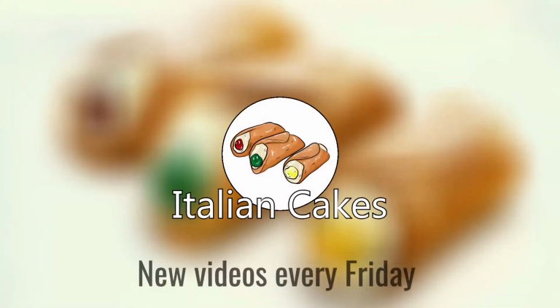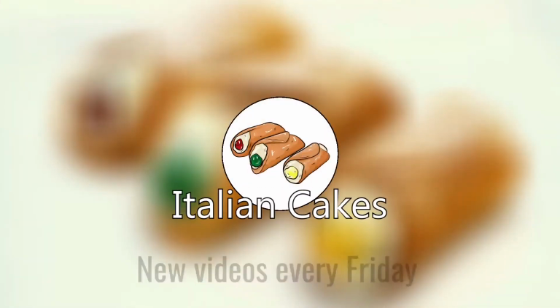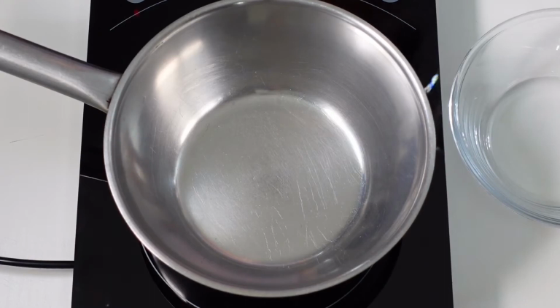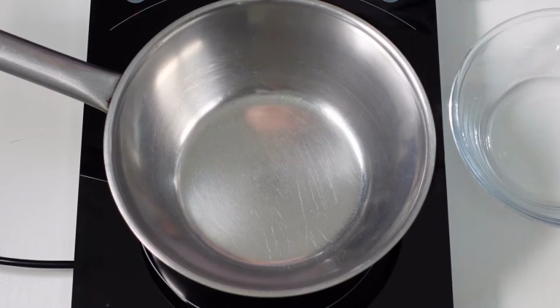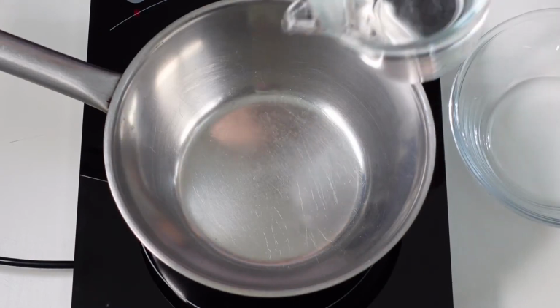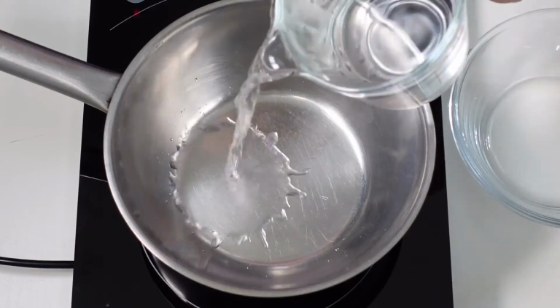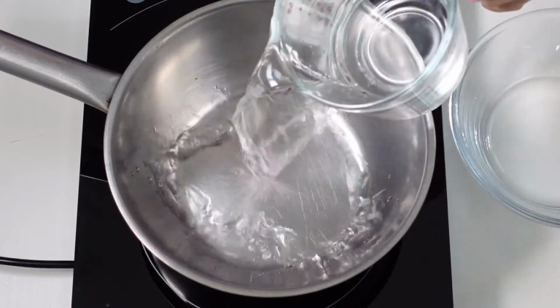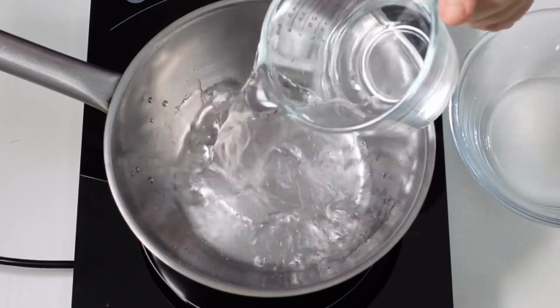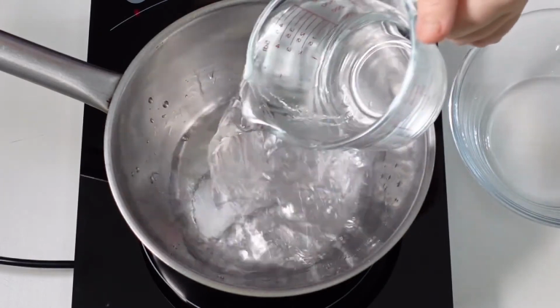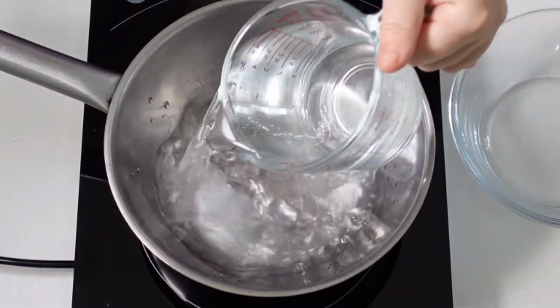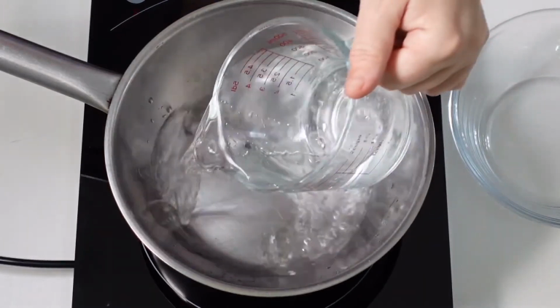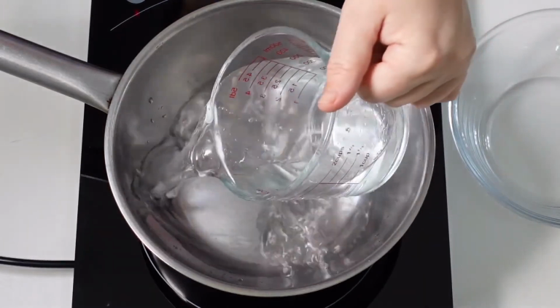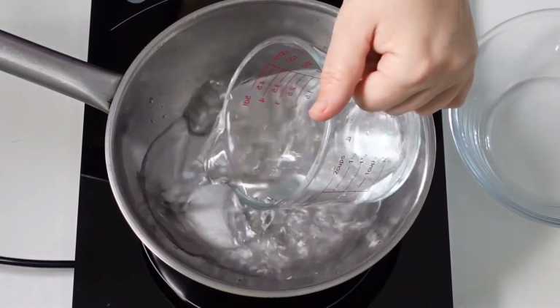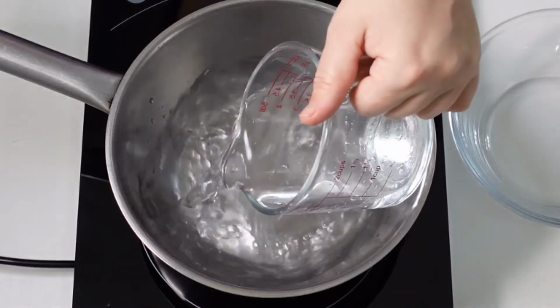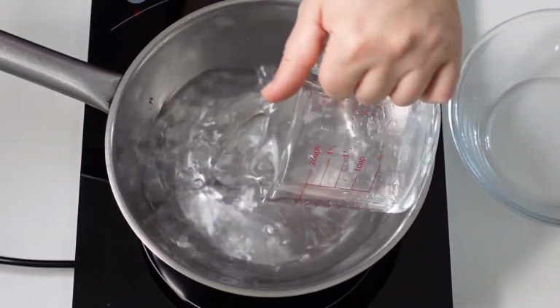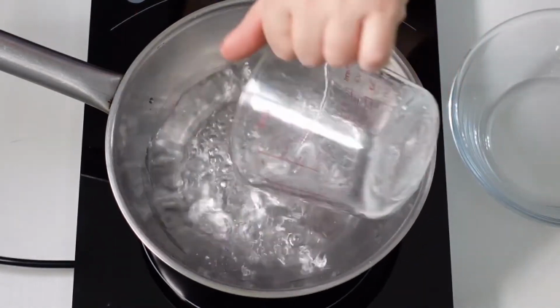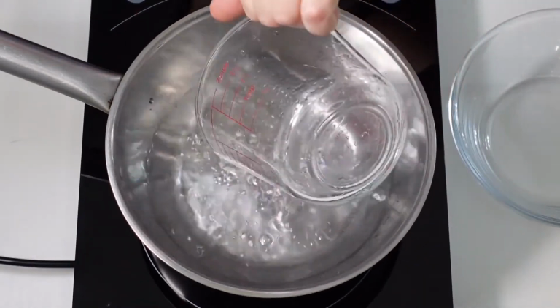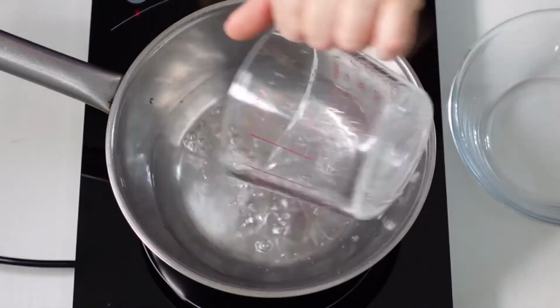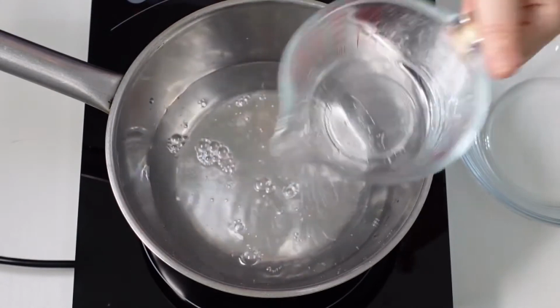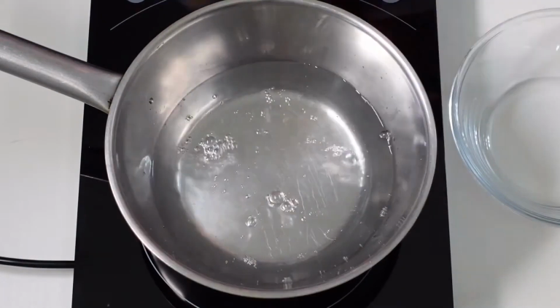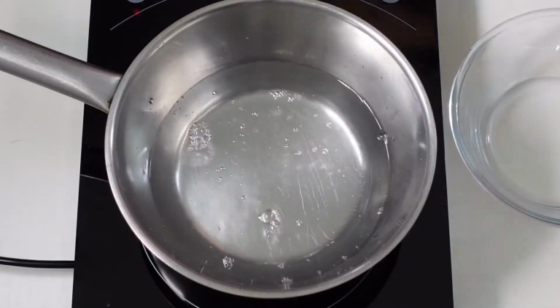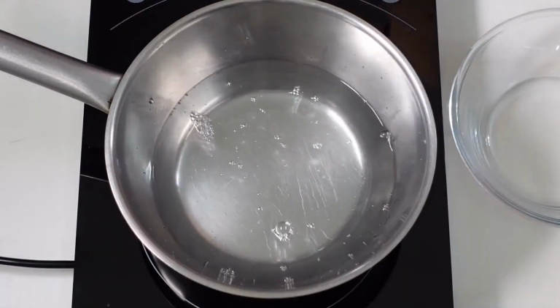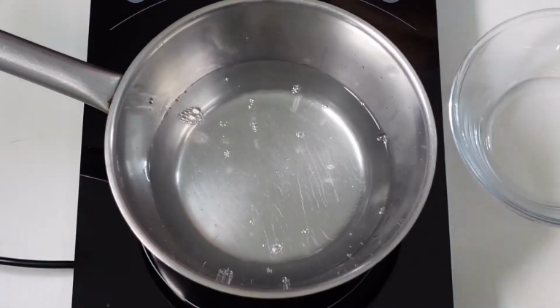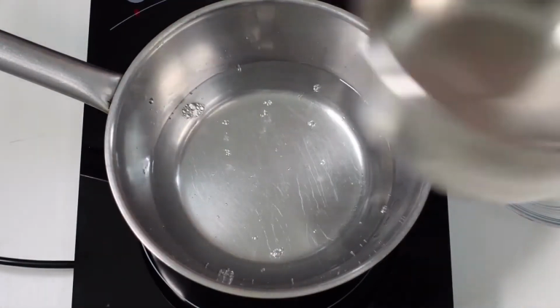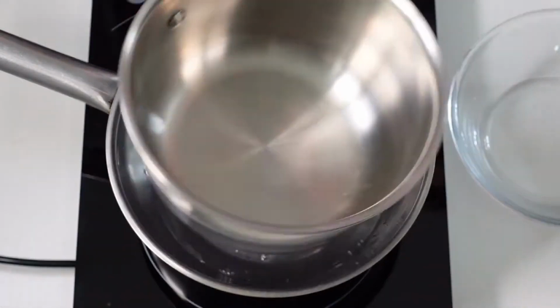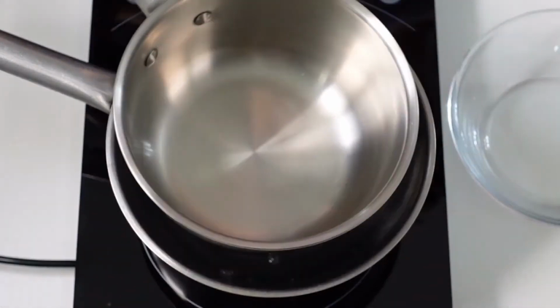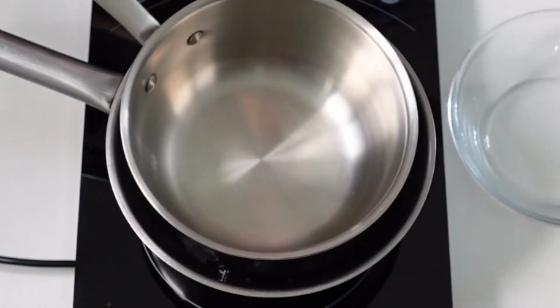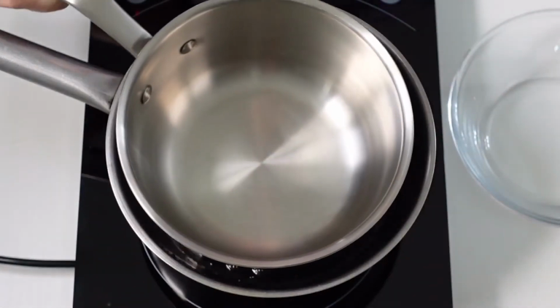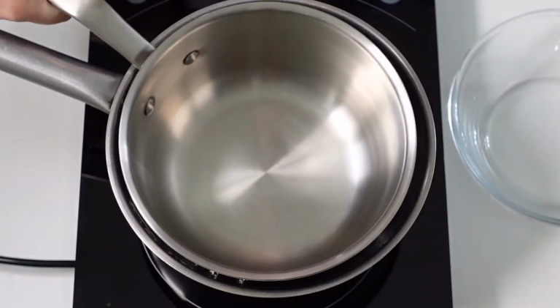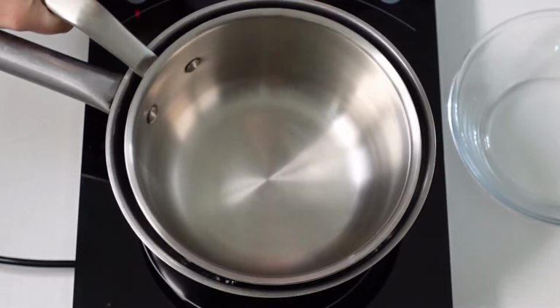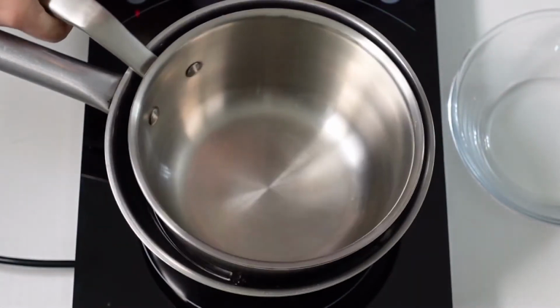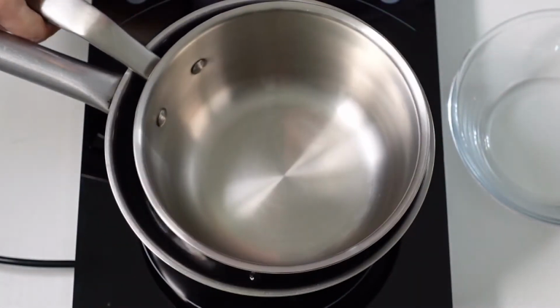For the preparation of the nougat we need to cook in a bain marie. For optimal preparation we recommend the use of two burners for the simultaneous cooking of the two main compounds.